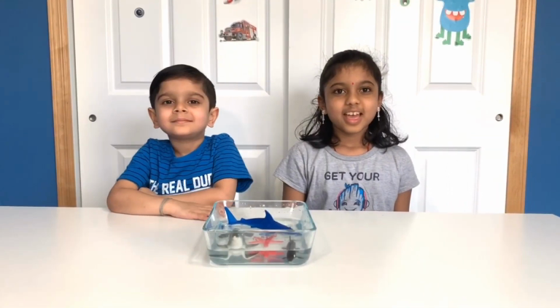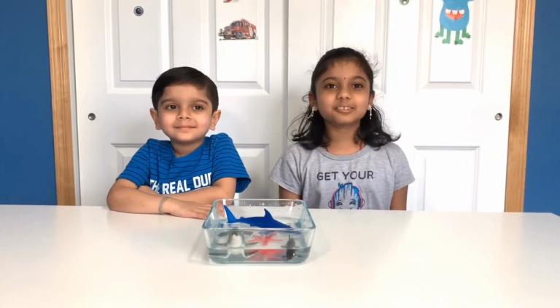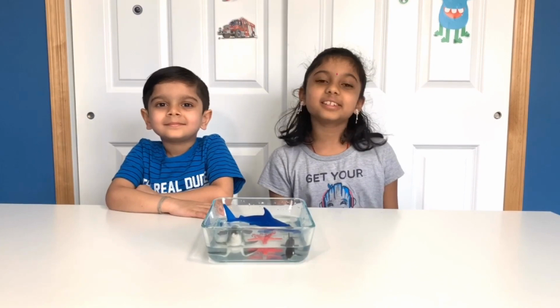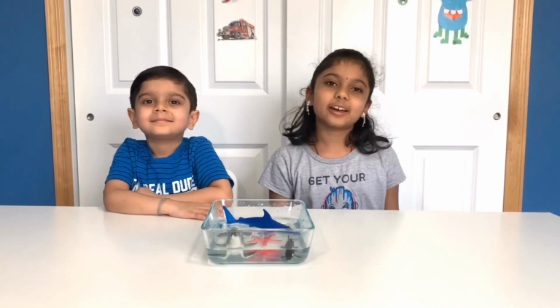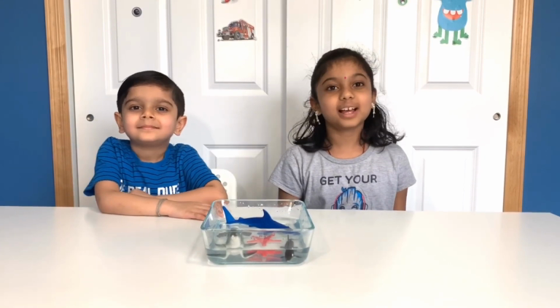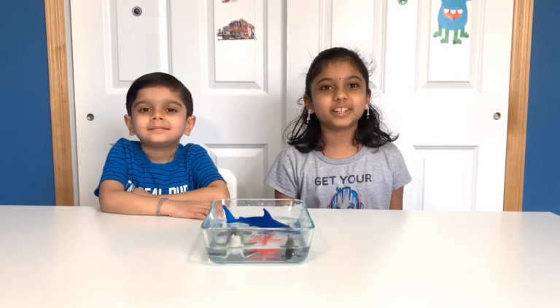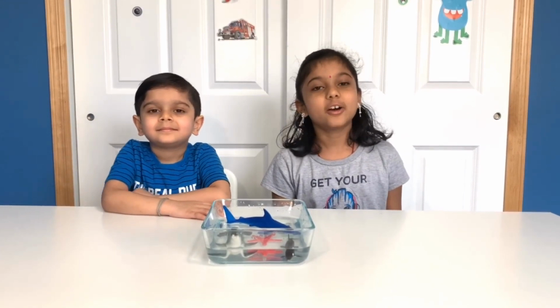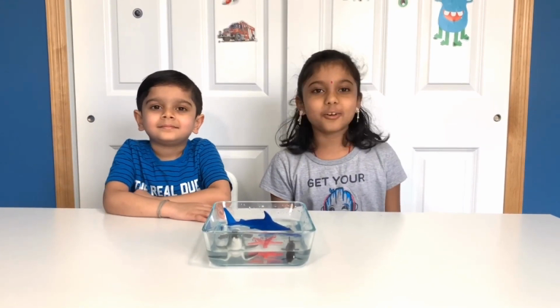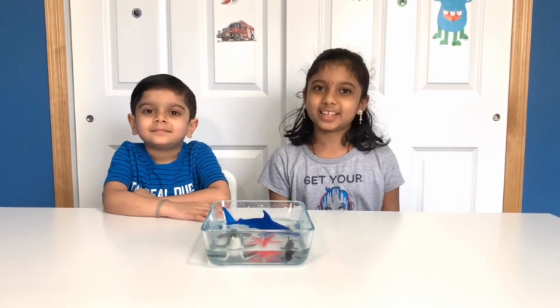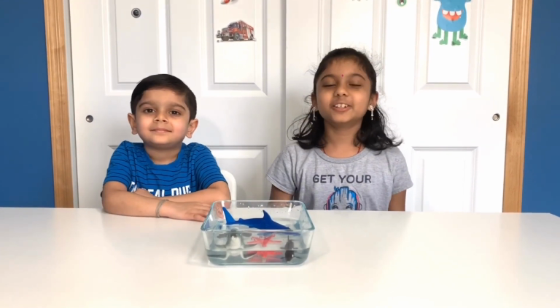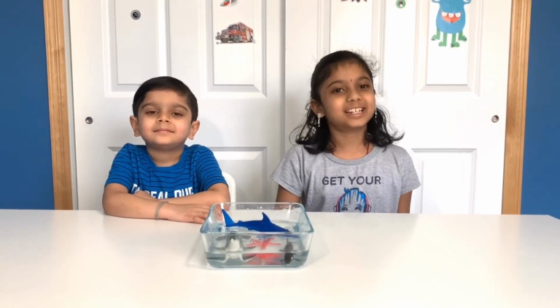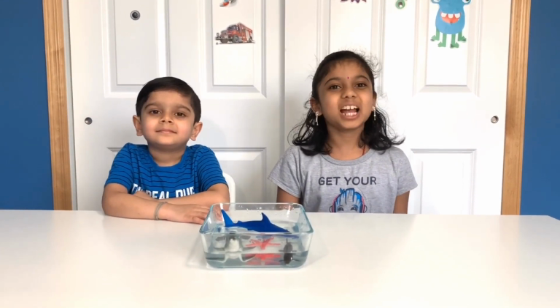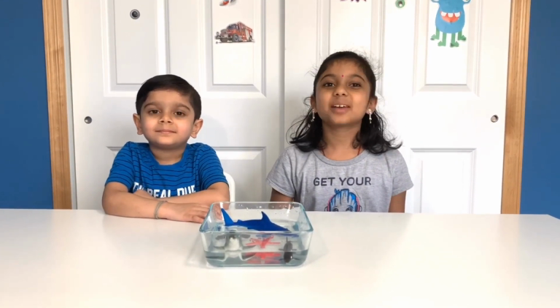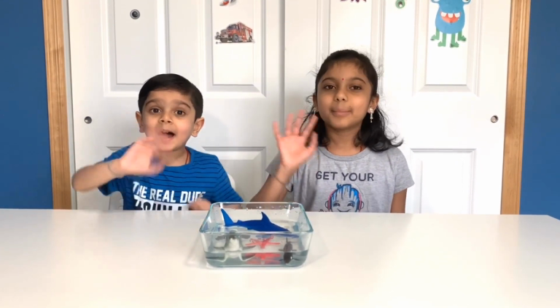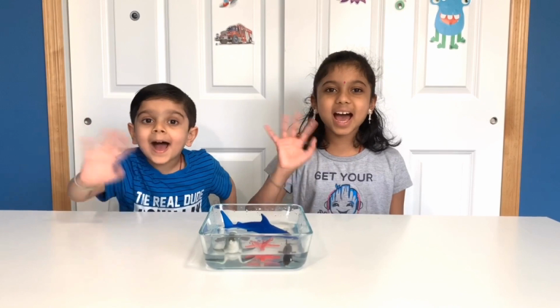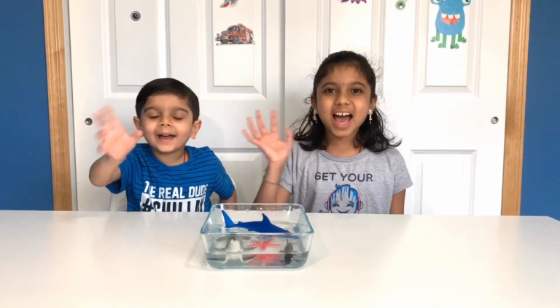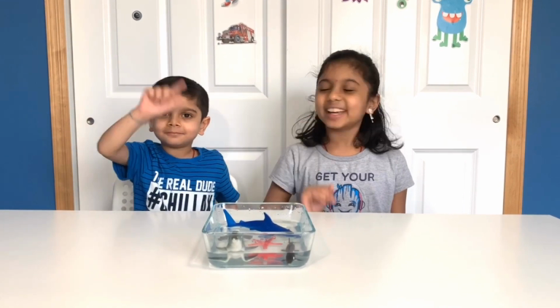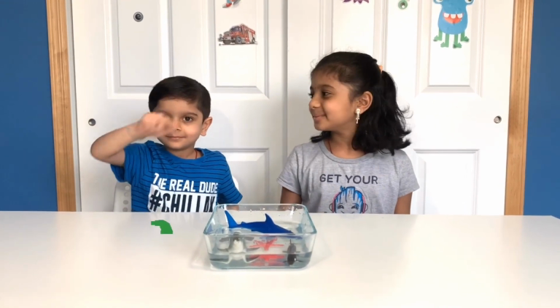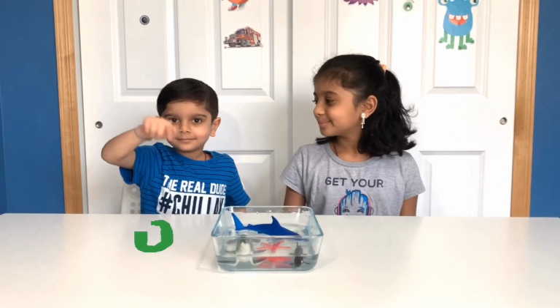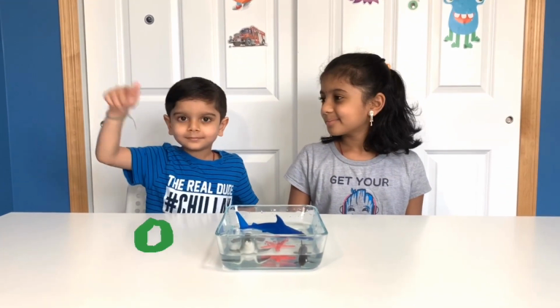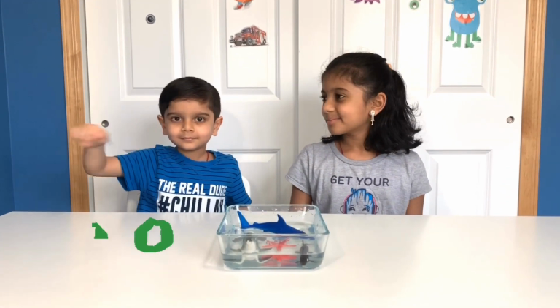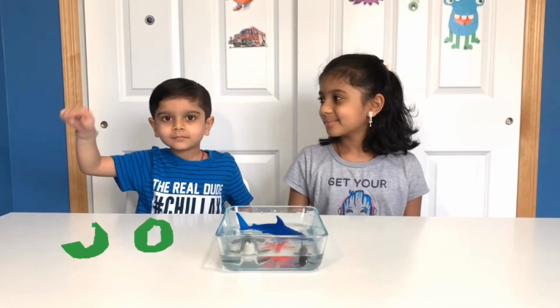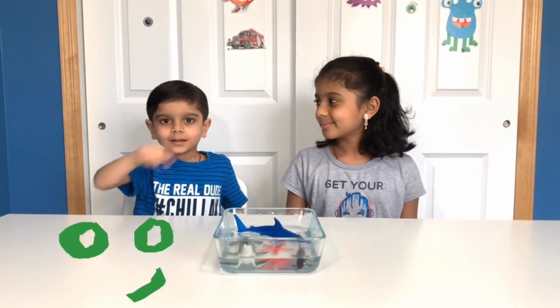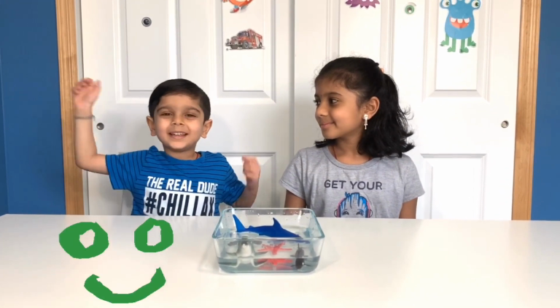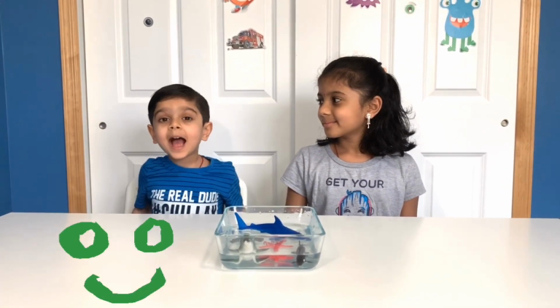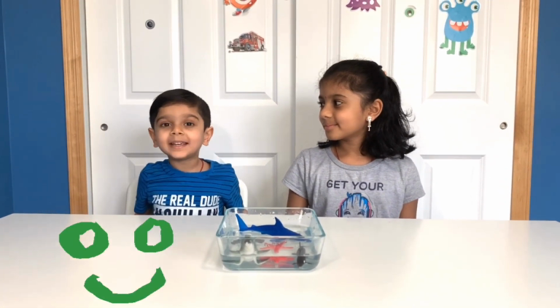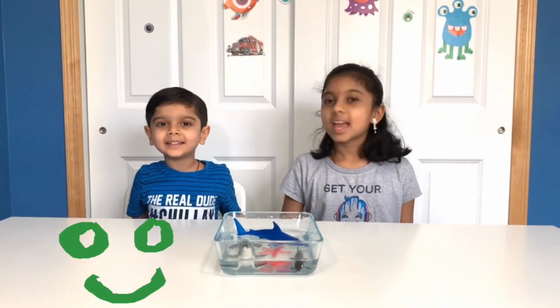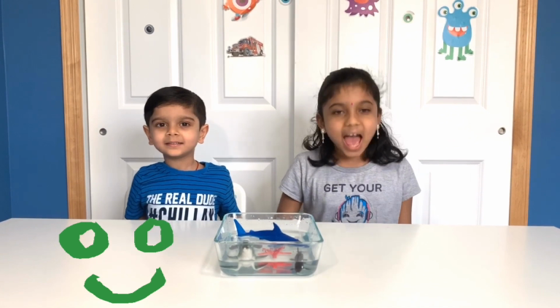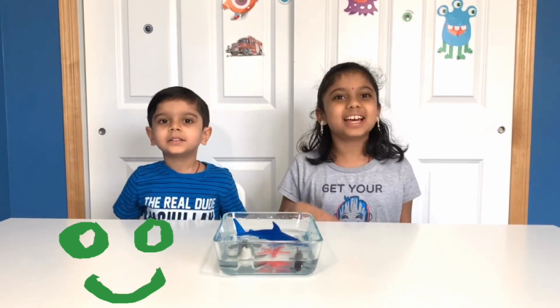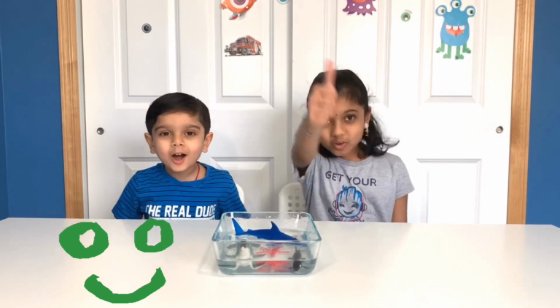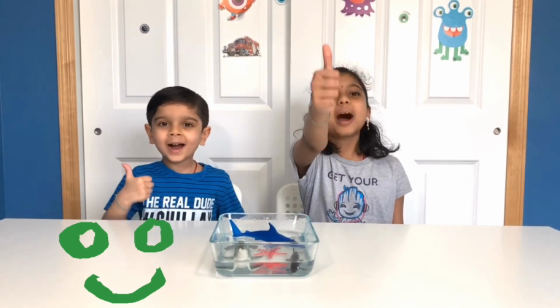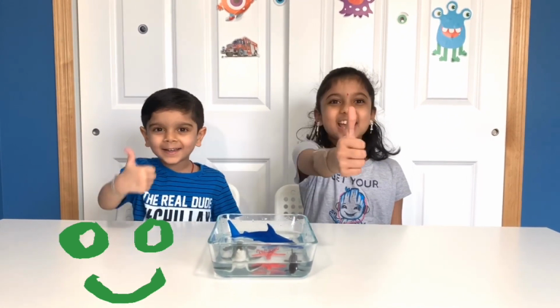Thanks for watching! I hope you like this video. Don't forget to like and subscribe. Bye! Be happy and be robot kids!